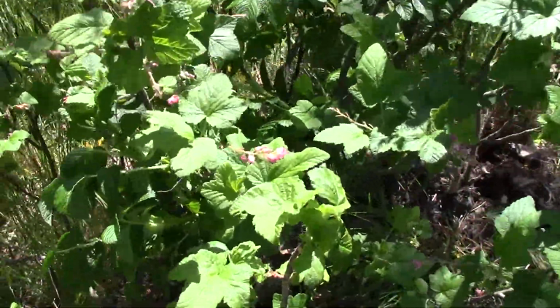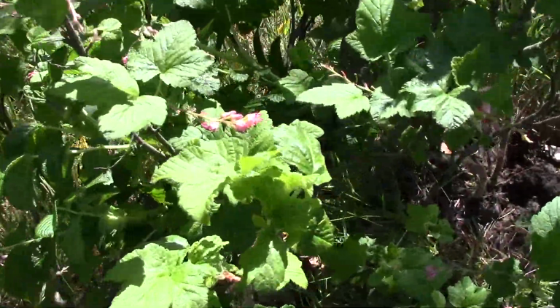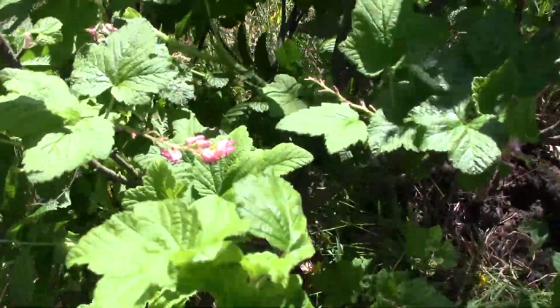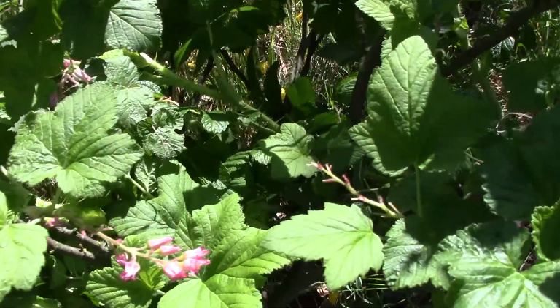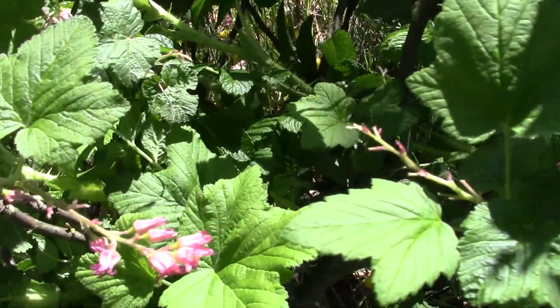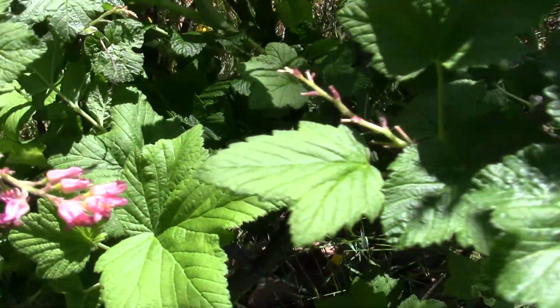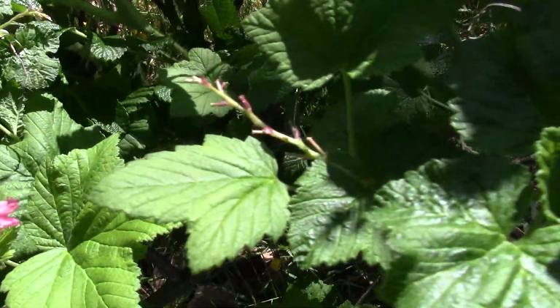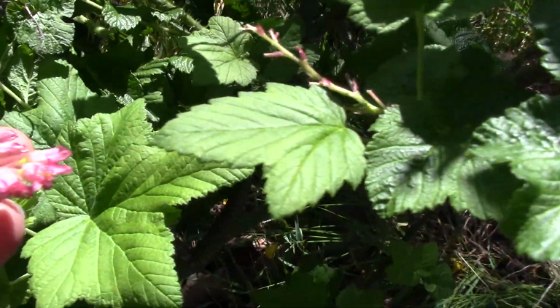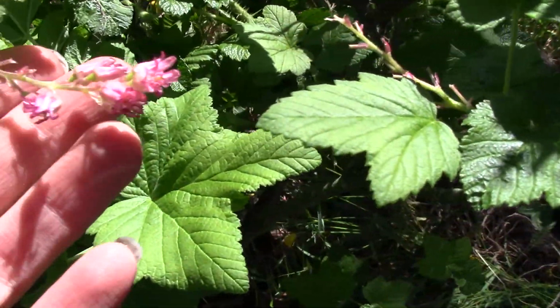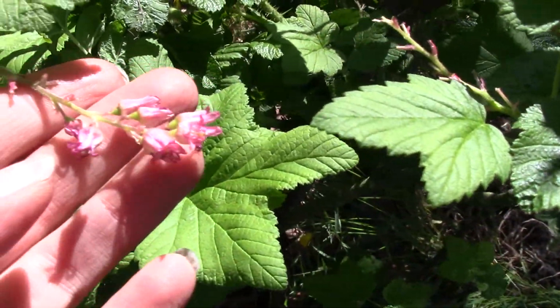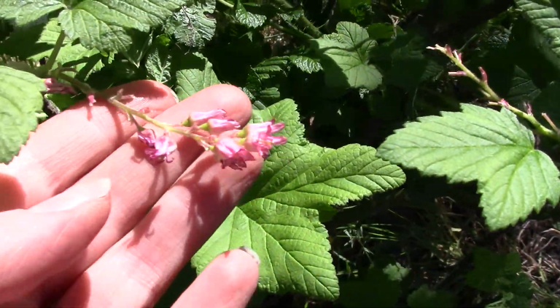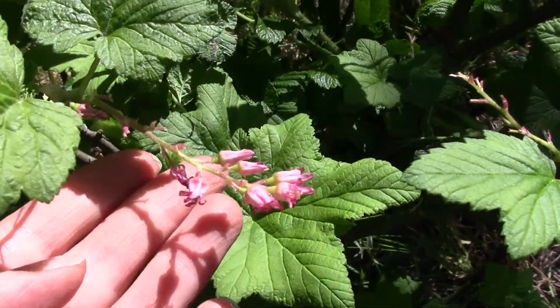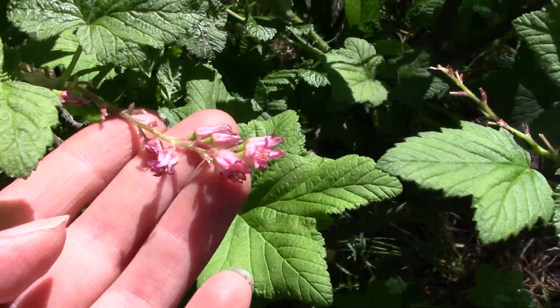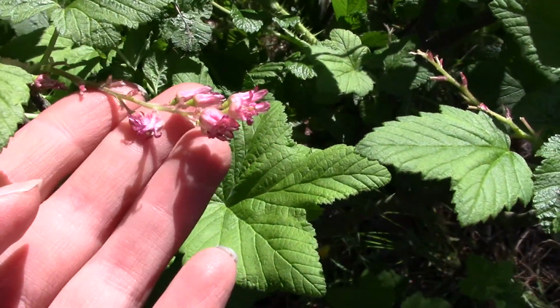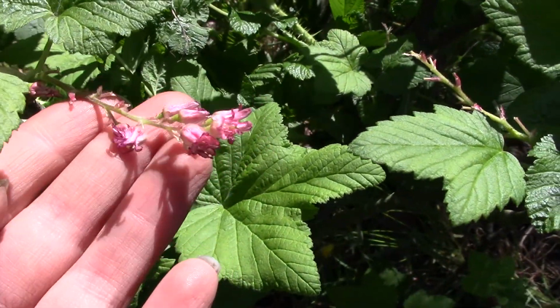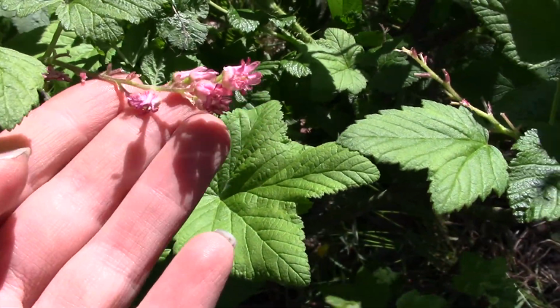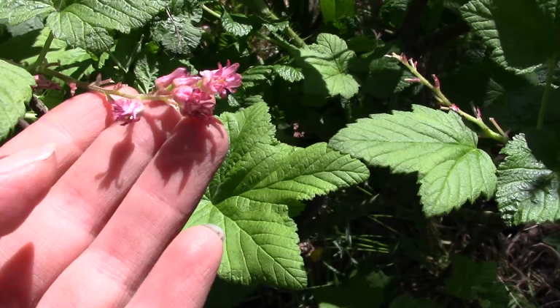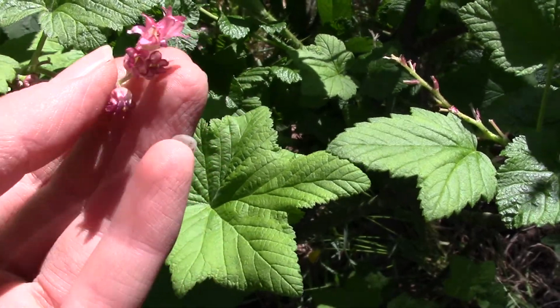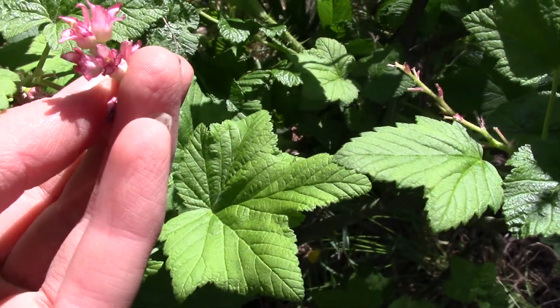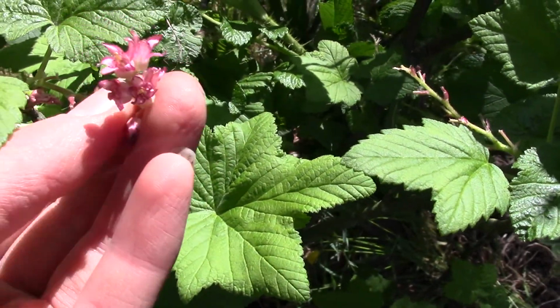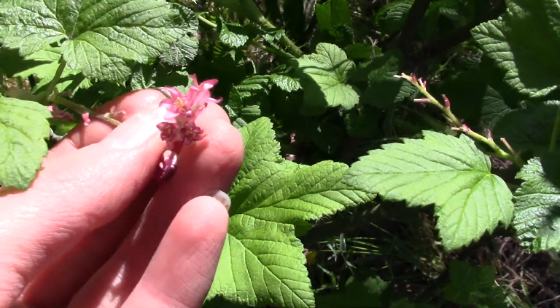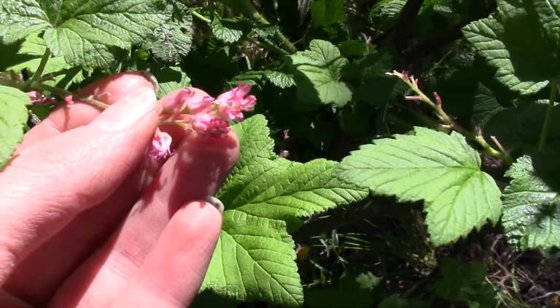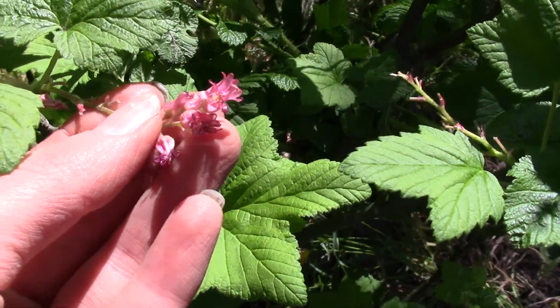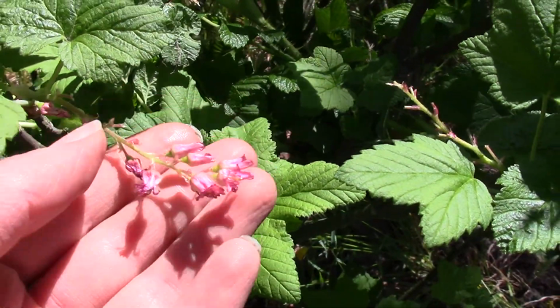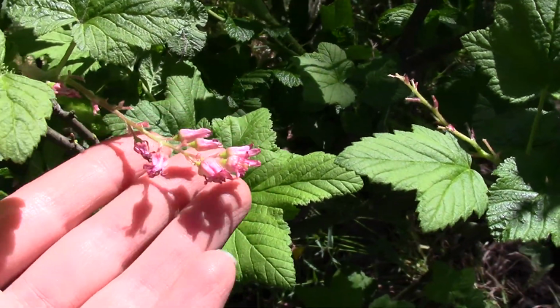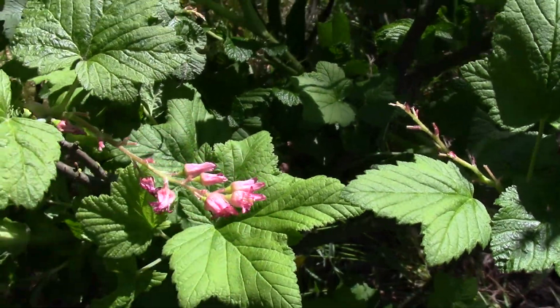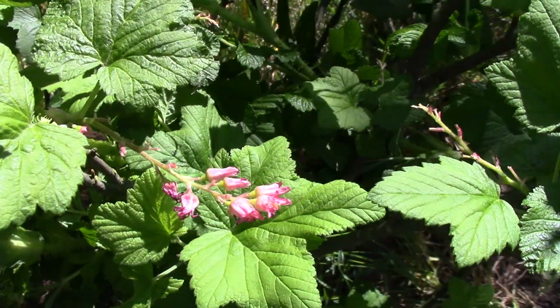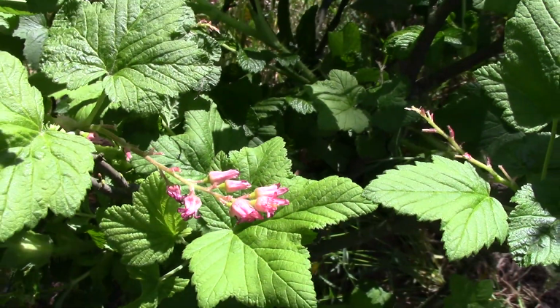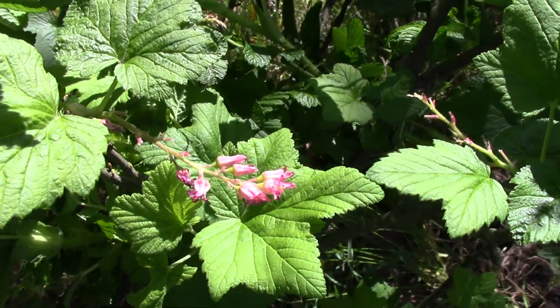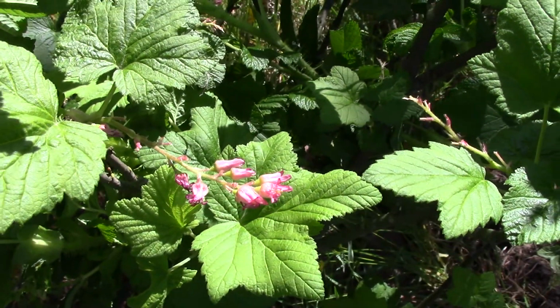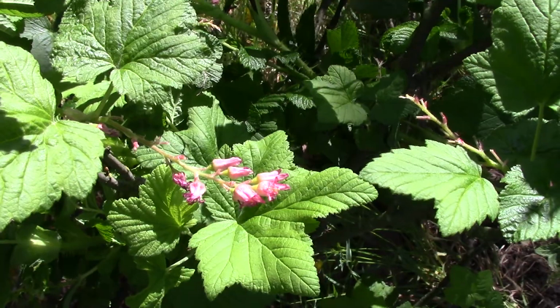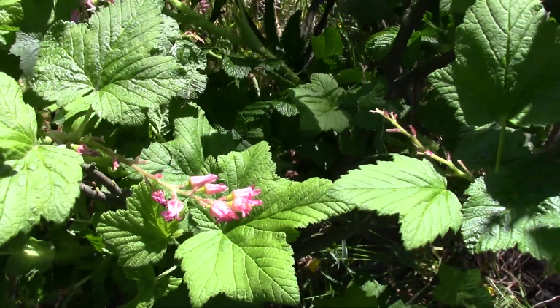If we look up closer, we can see some of the flowers. They're just finishing off for the spring, but they come in a few different colors. This one is a lighter pink. You can also get them in a dark pink or sometimes even white.